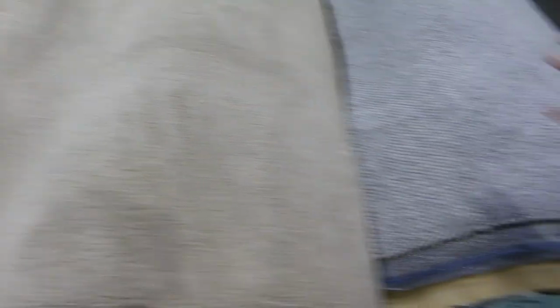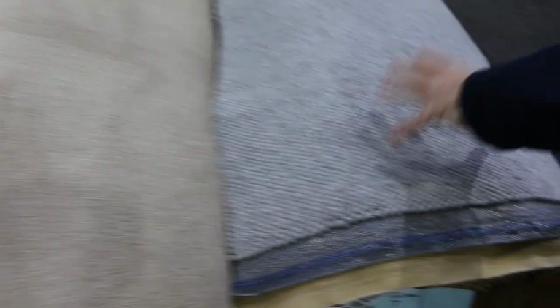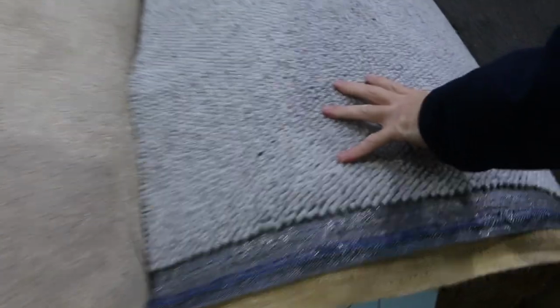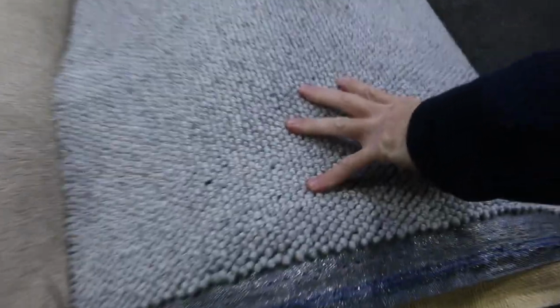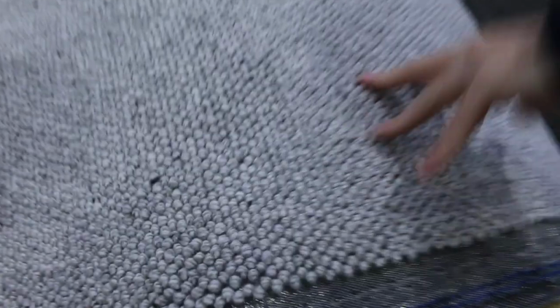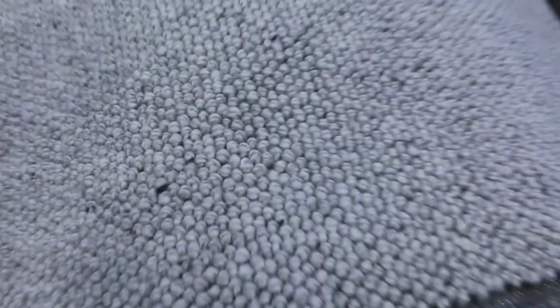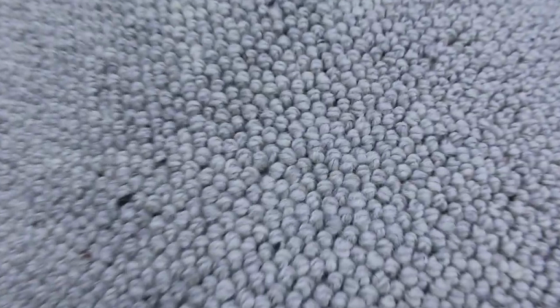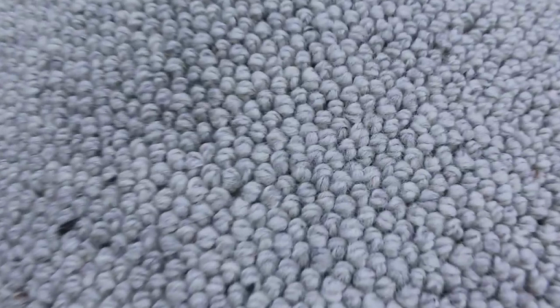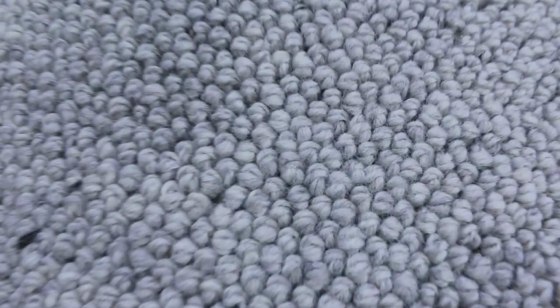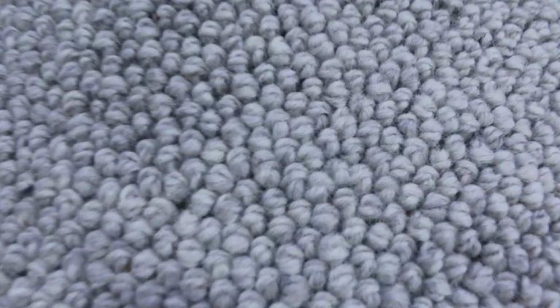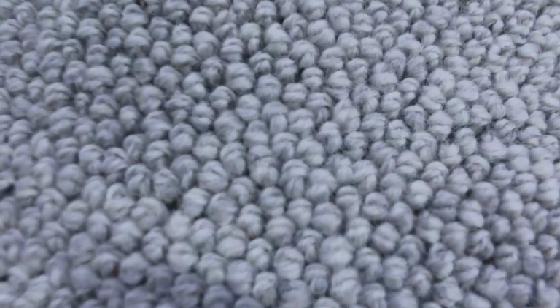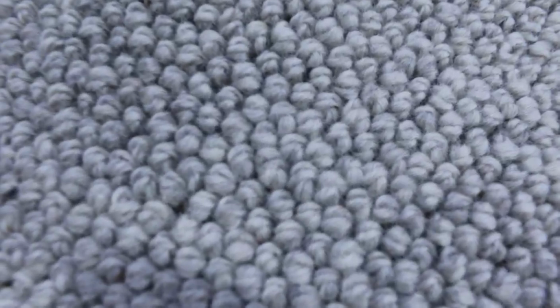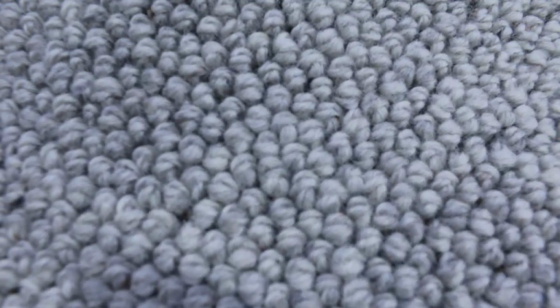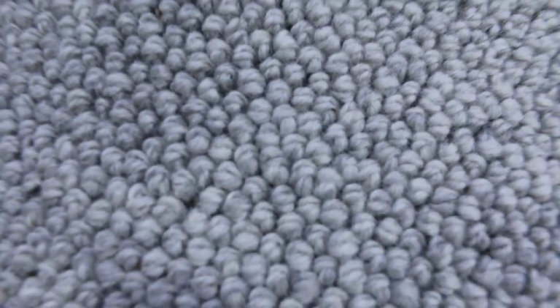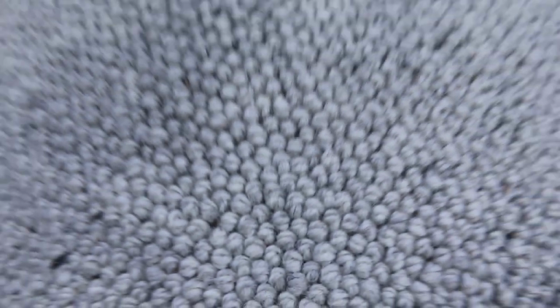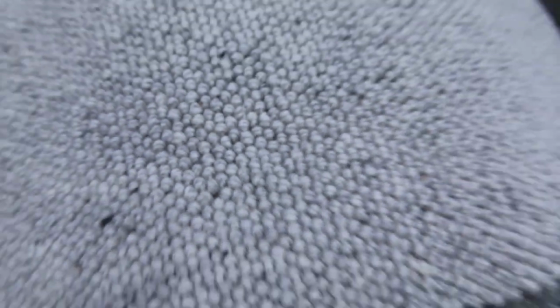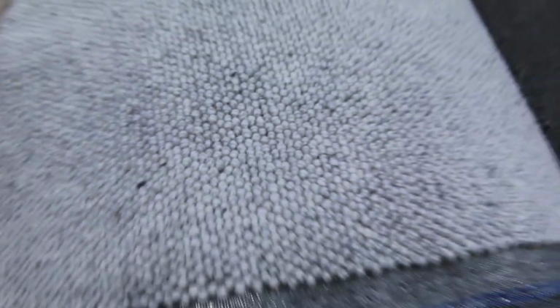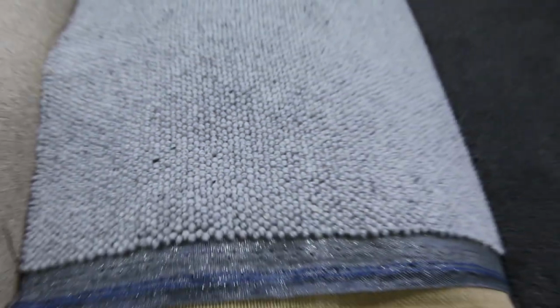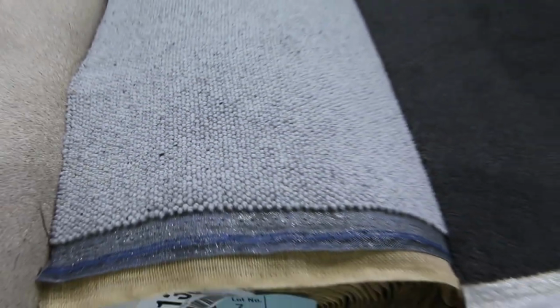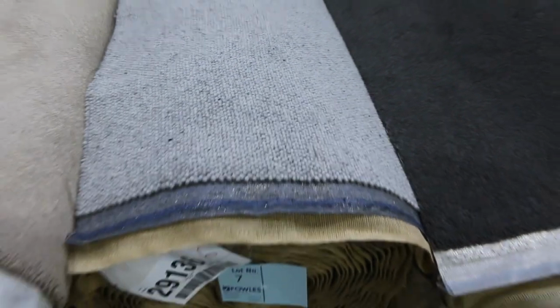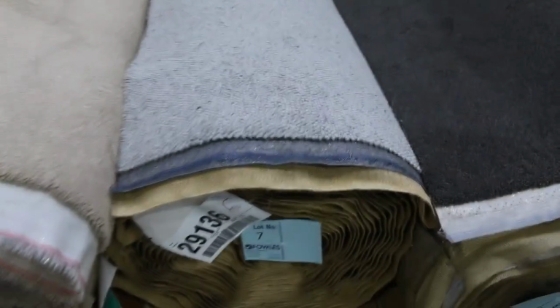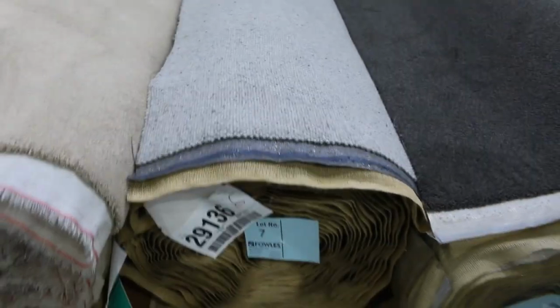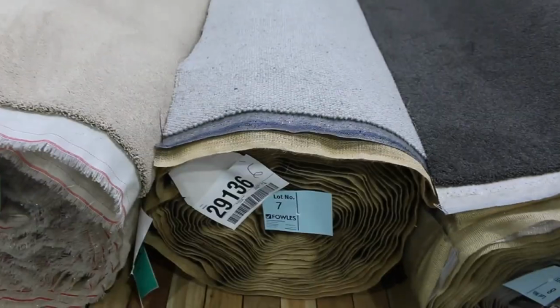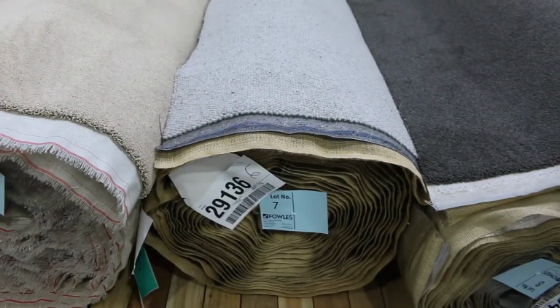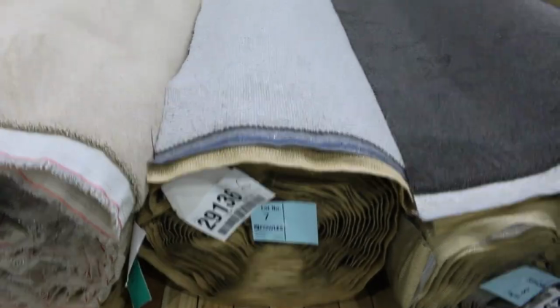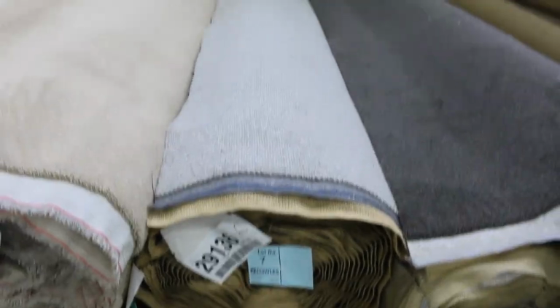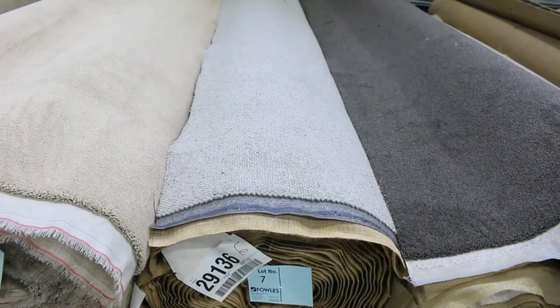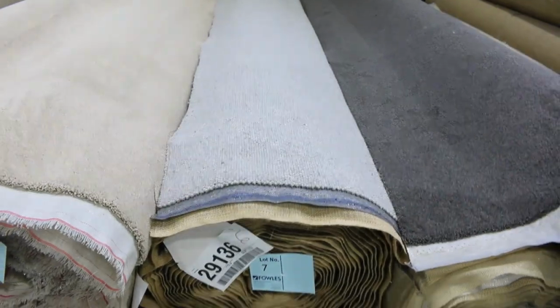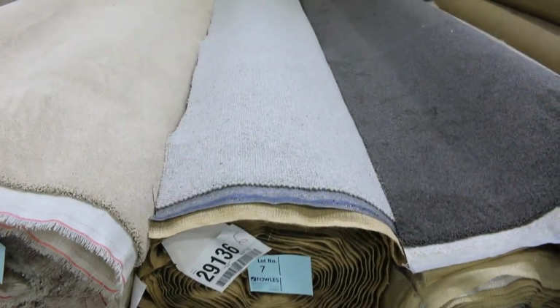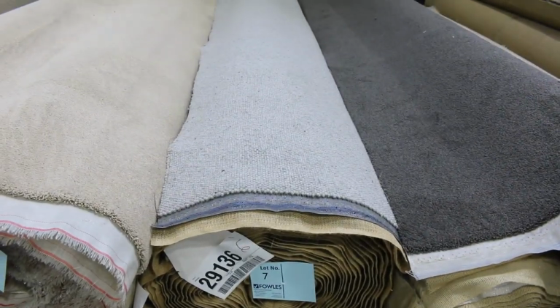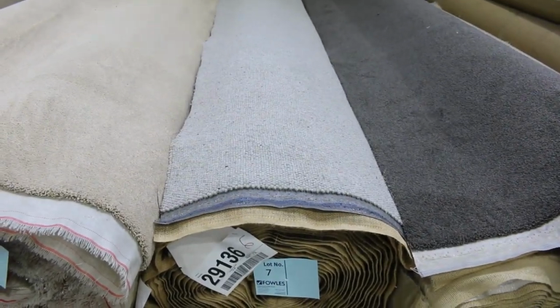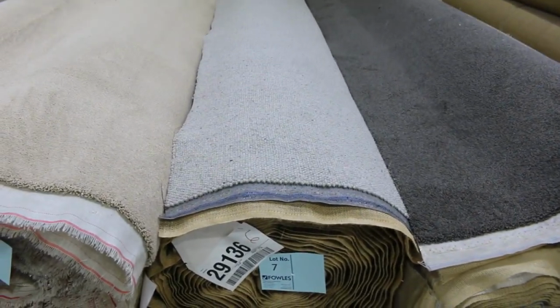We've got wool loop pile there — a bit of this has come through. That nice texture look is really popular at the moment, that's what everyone's after. Lot number 7 is a 24.3 metre roll in a light grey, so that's awesome.